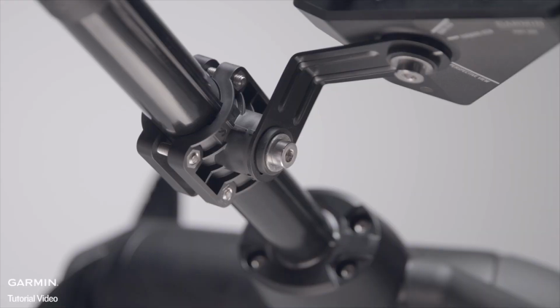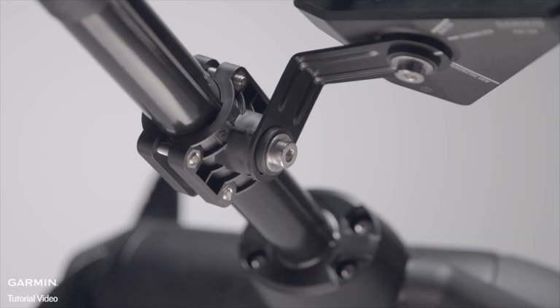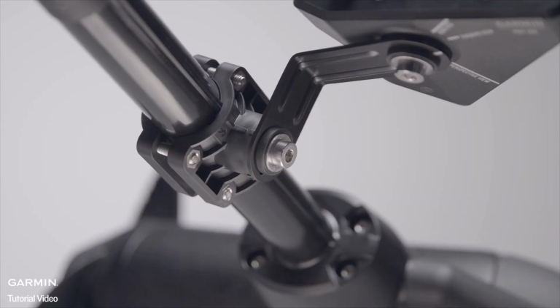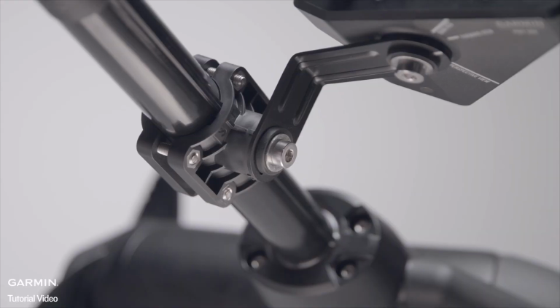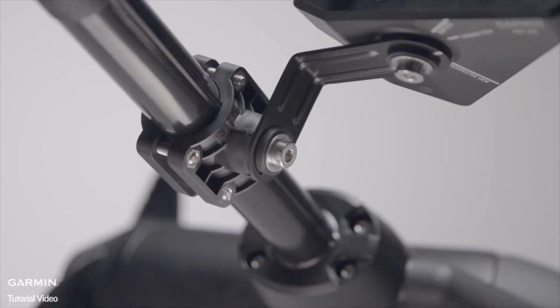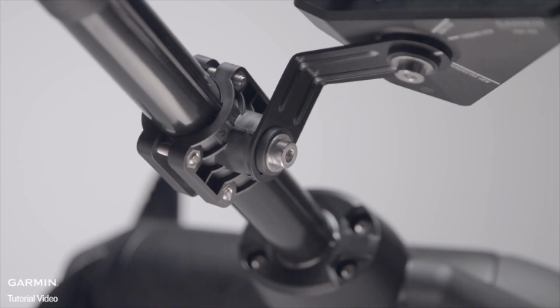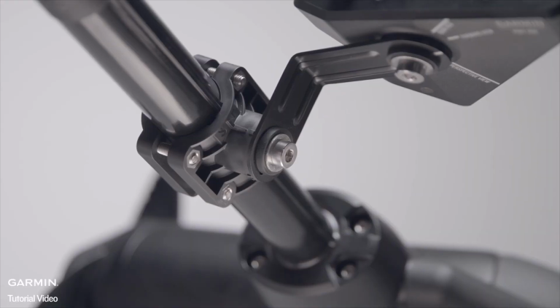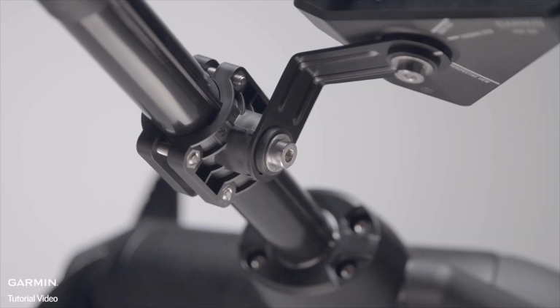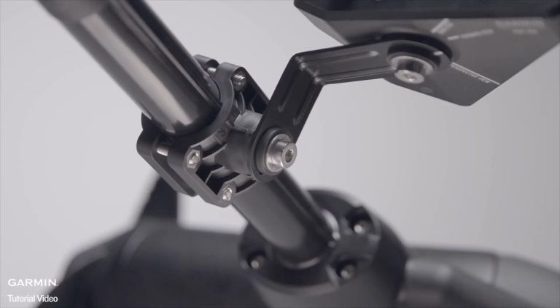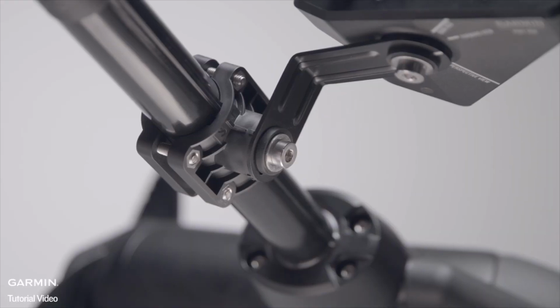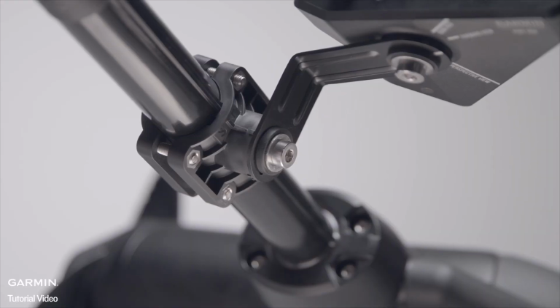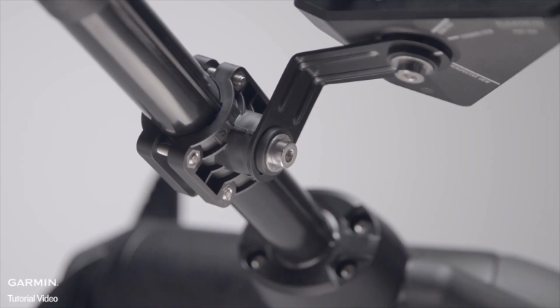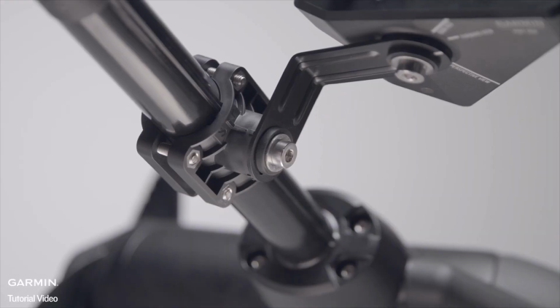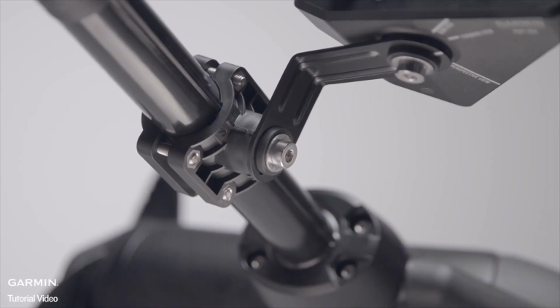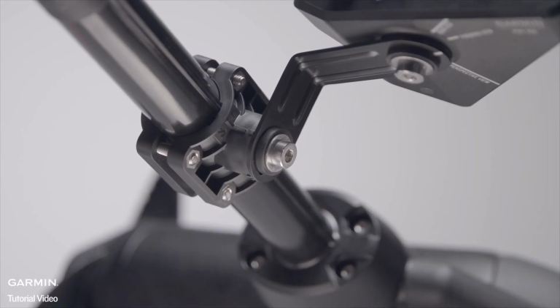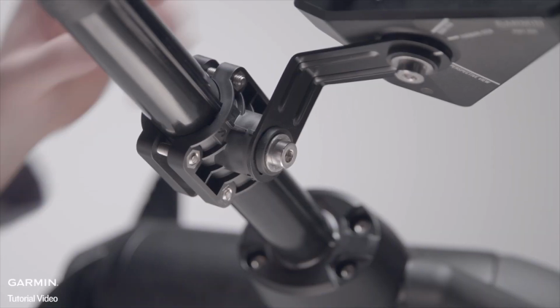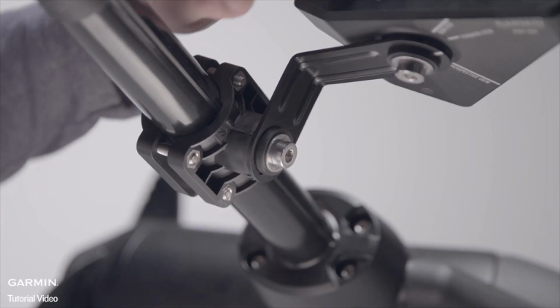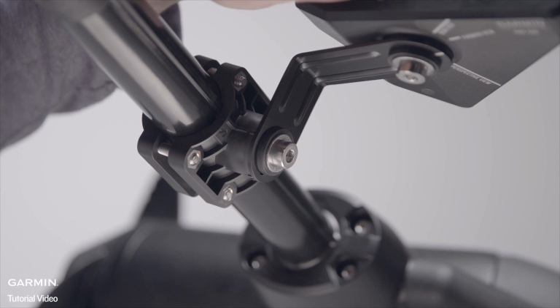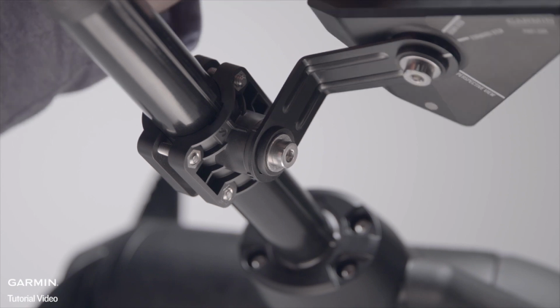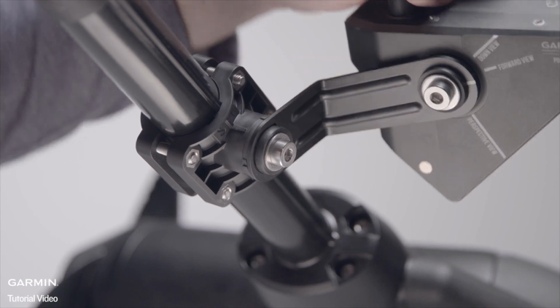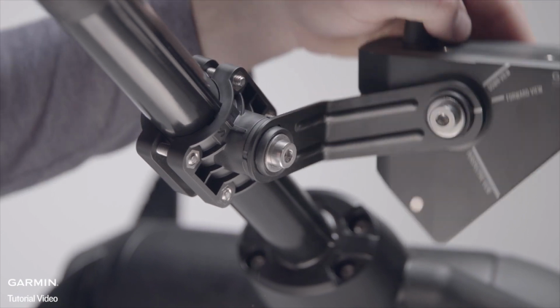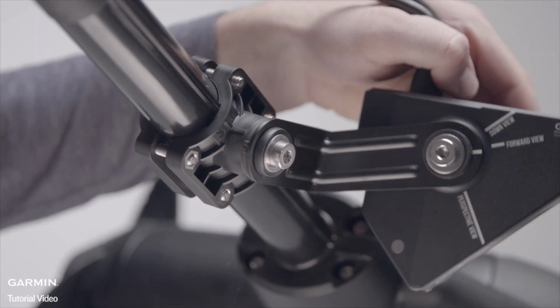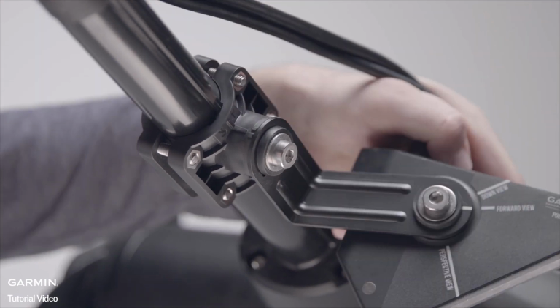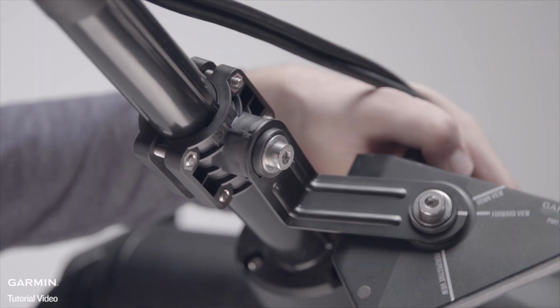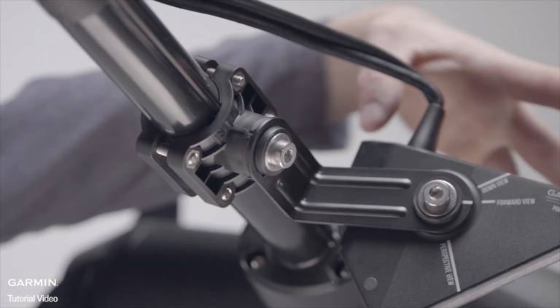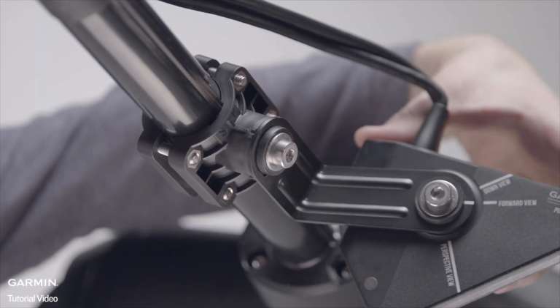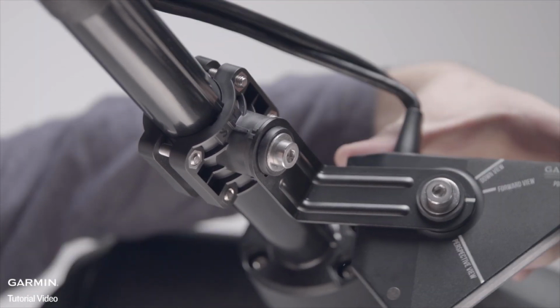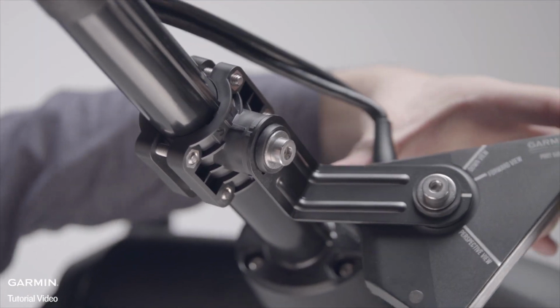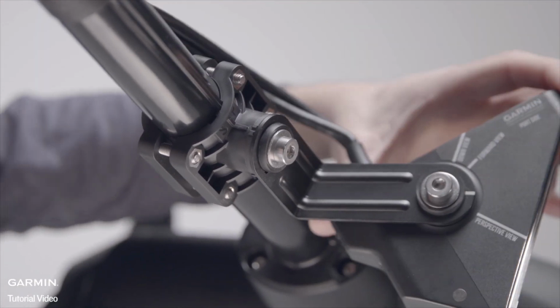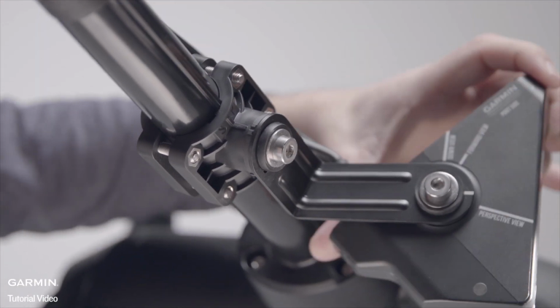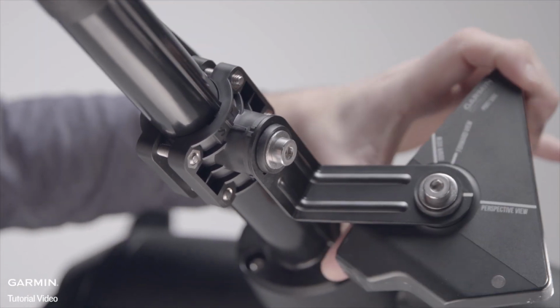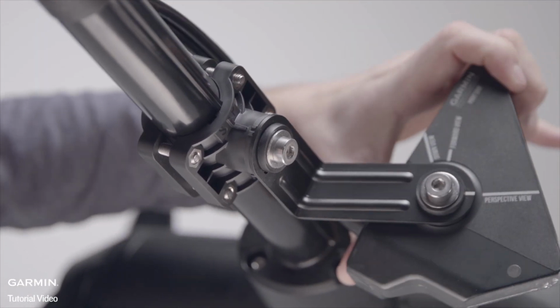To get the perspective mode, swing the arm down and parallel to the shaft so the double indicator ridges on the extension arm align with the center mark on the bracket.